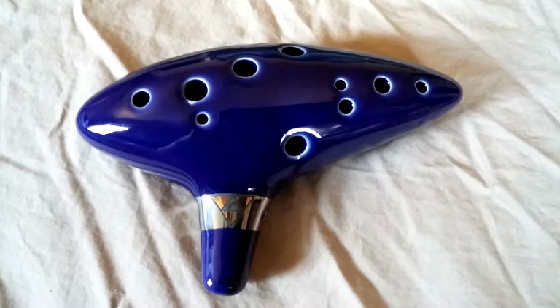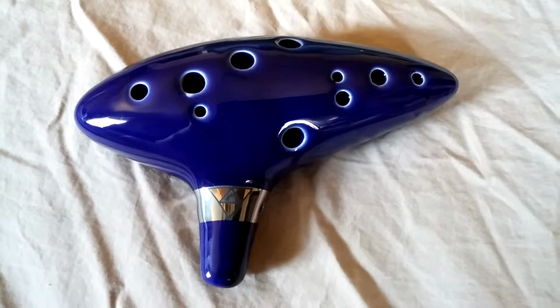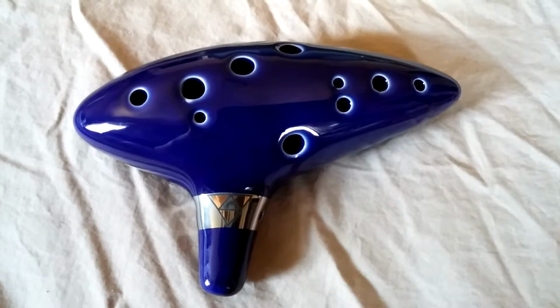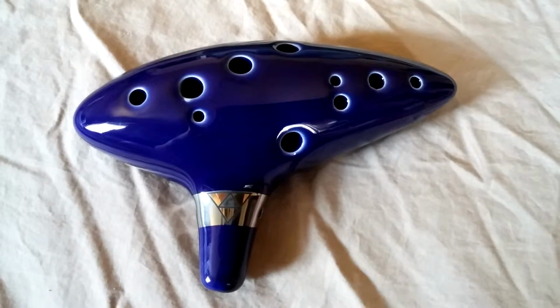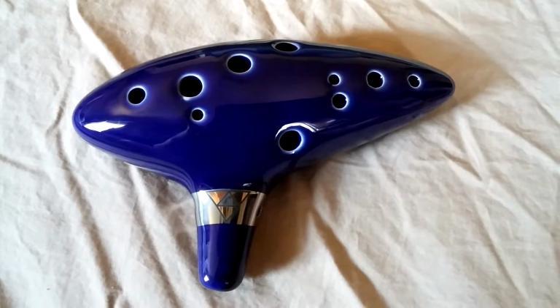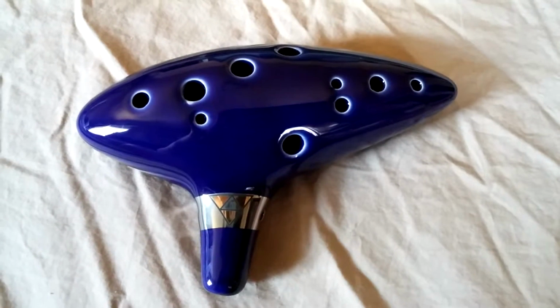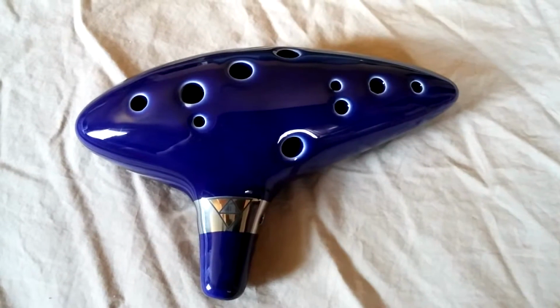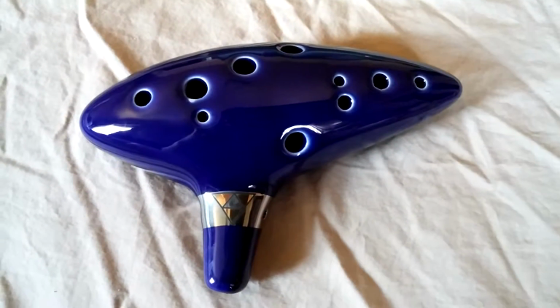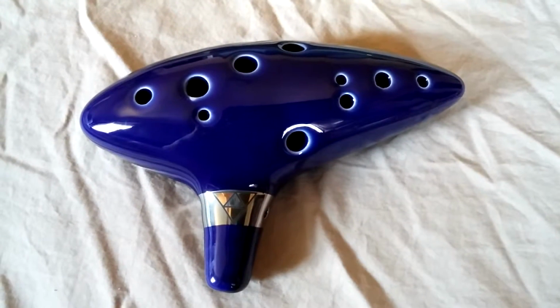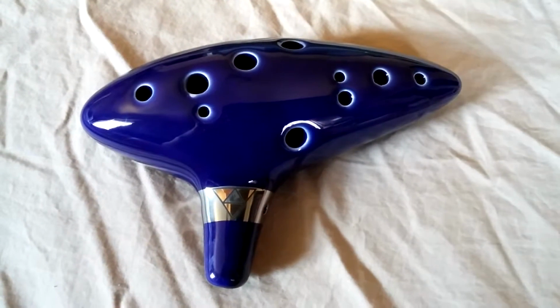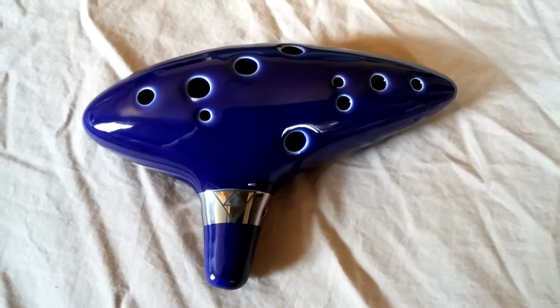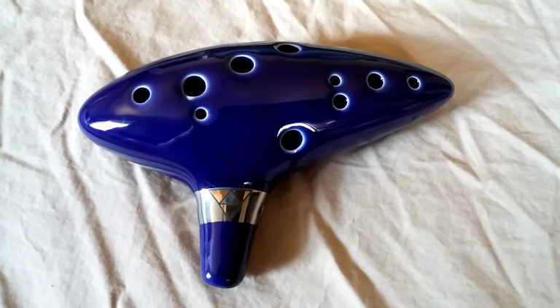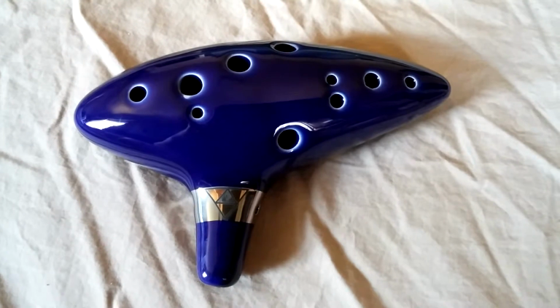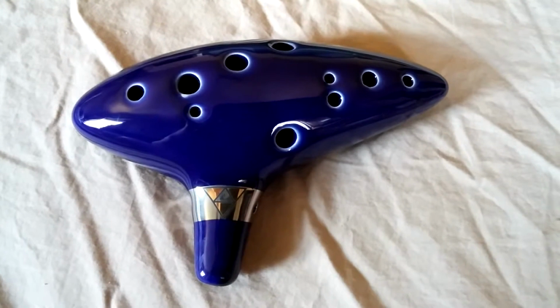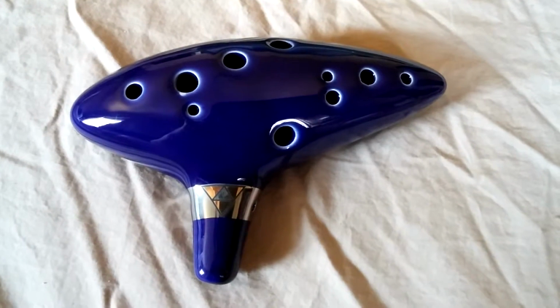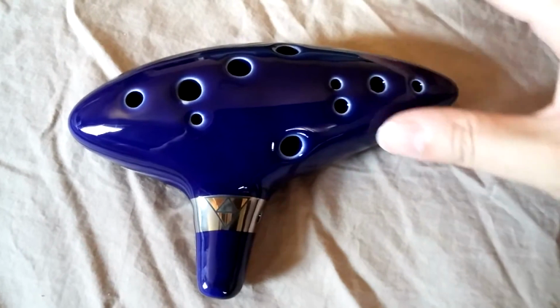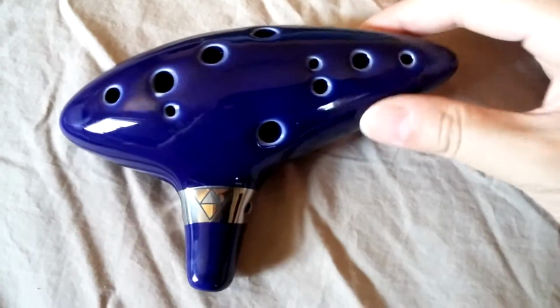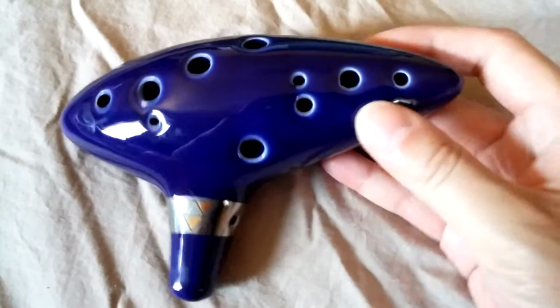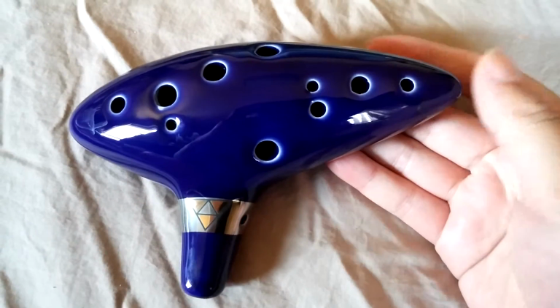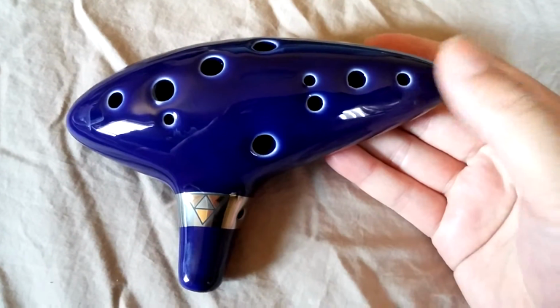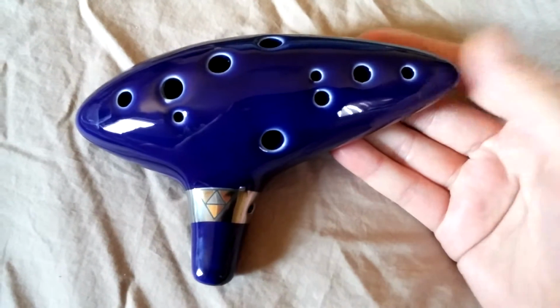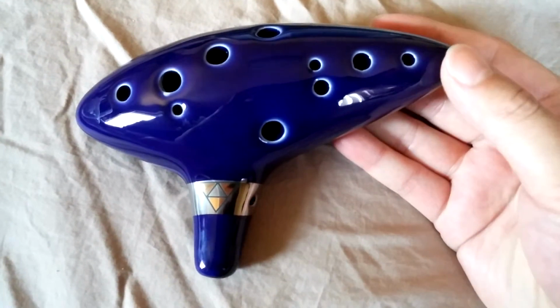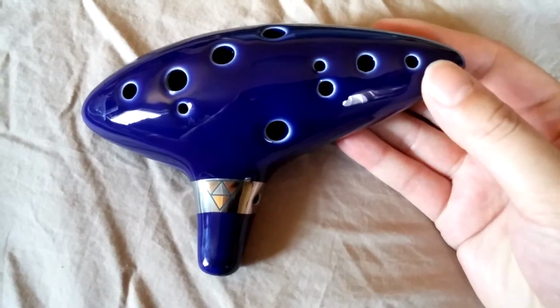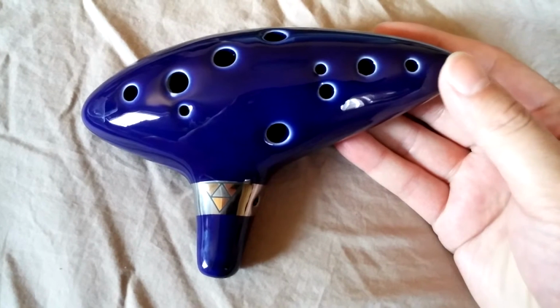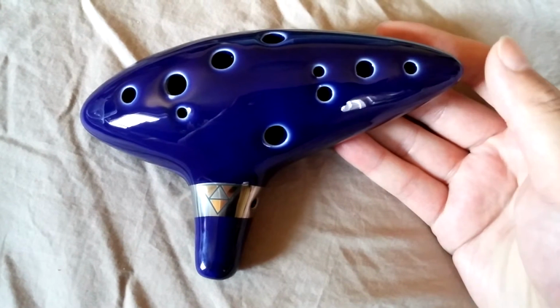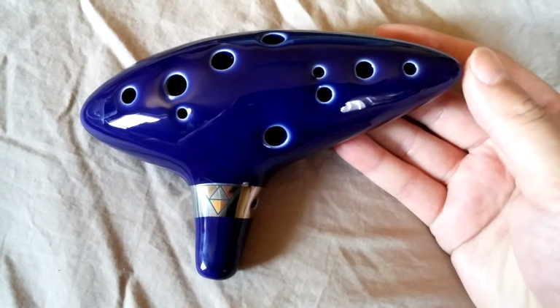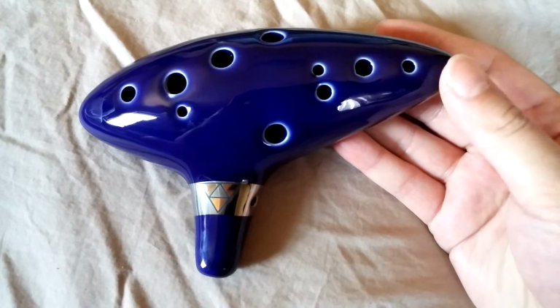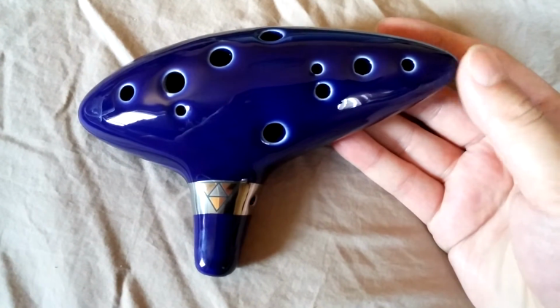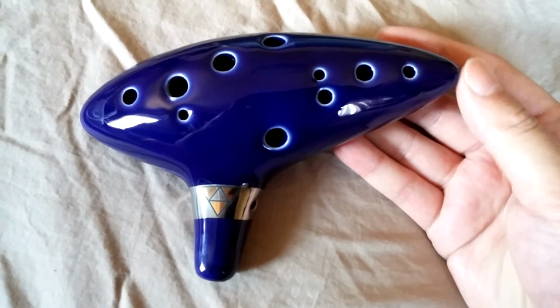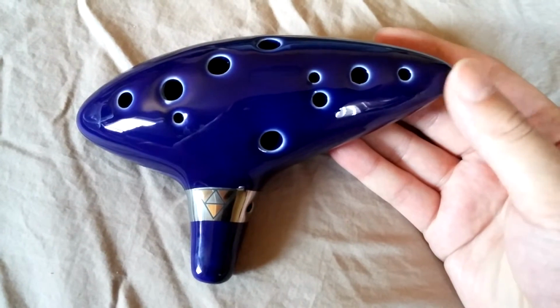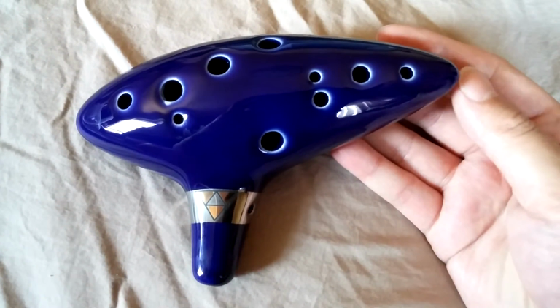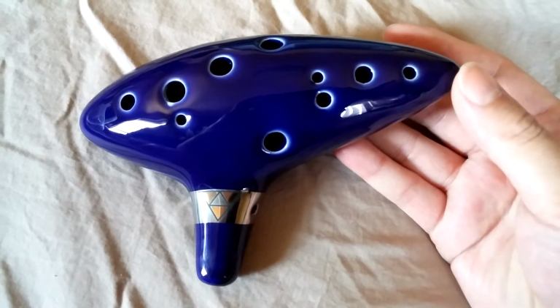In Ocarina of Time, if you are a Legends of Zelda fan, as my husband and I are, you'll immediately recognize this nice 12-hole instrument. The Ocarina itself is really well made. You can tell that a lot of thought went into the quality and the design.